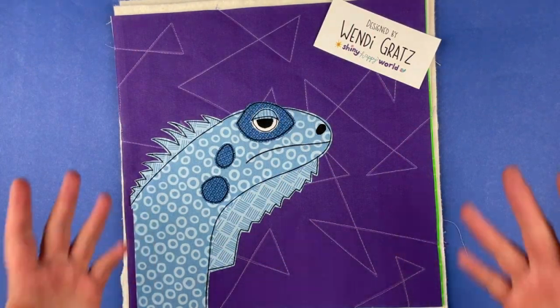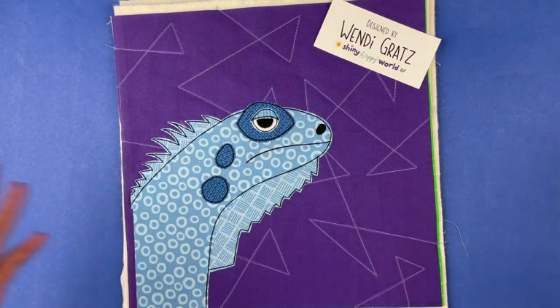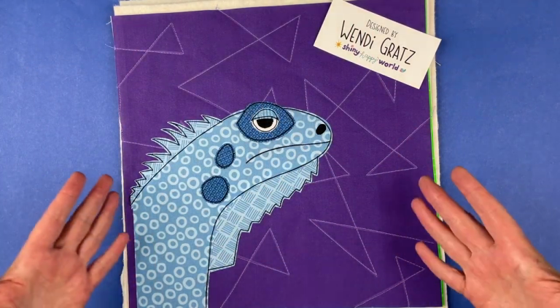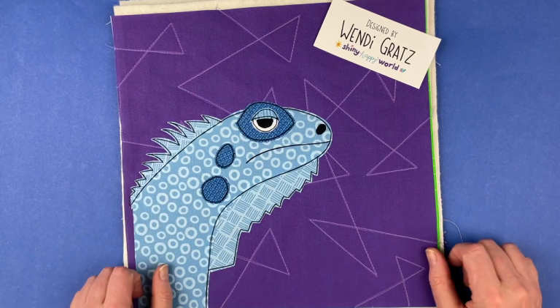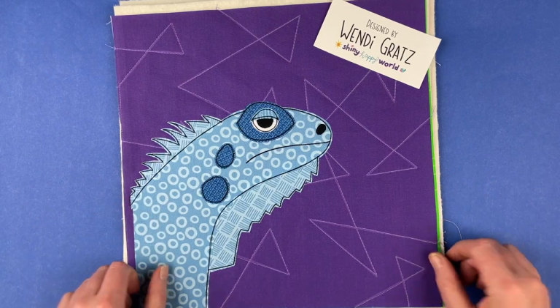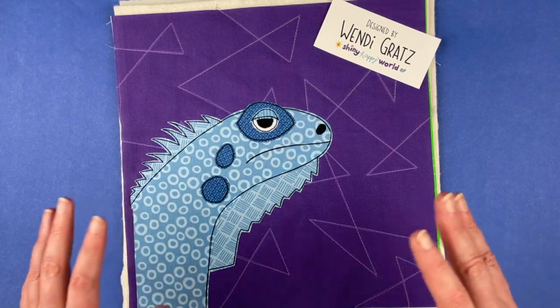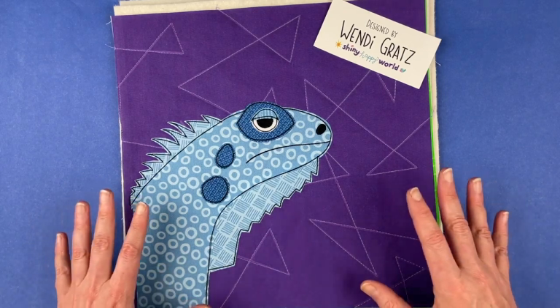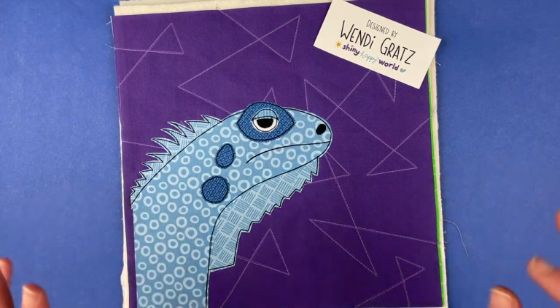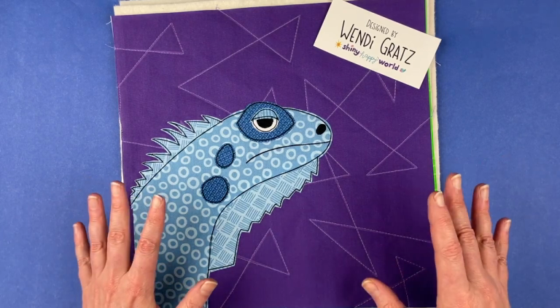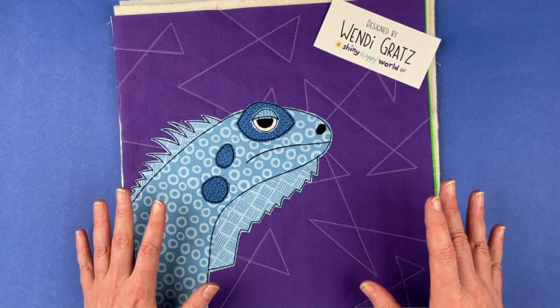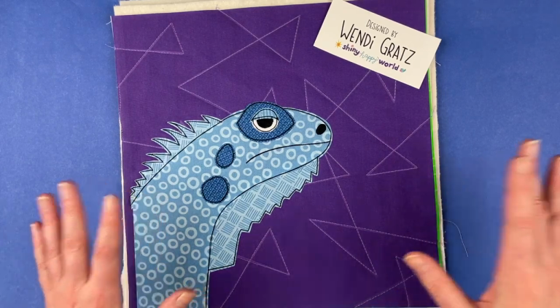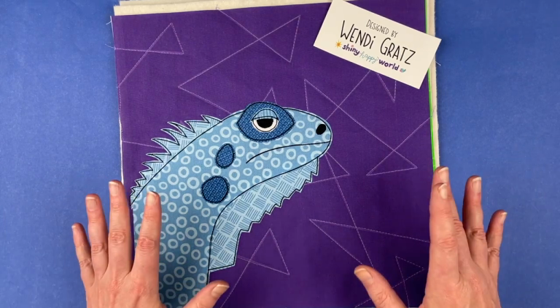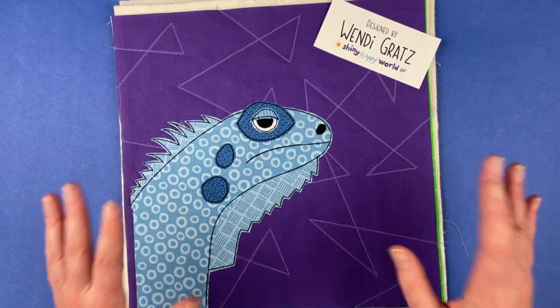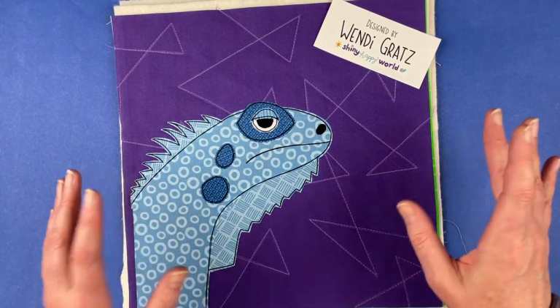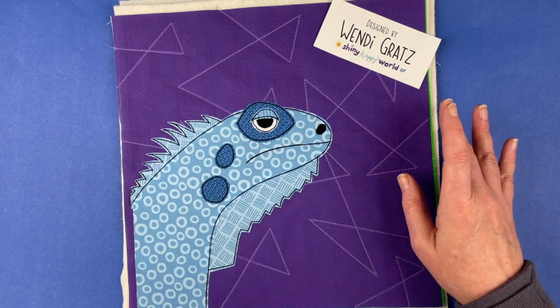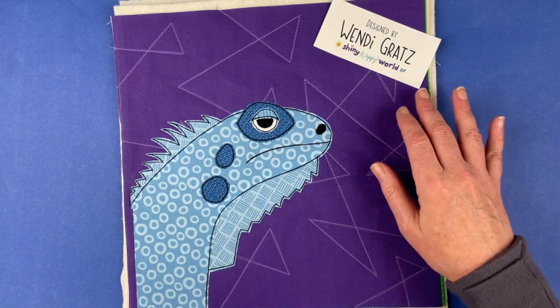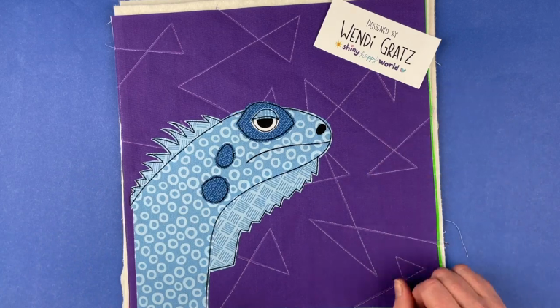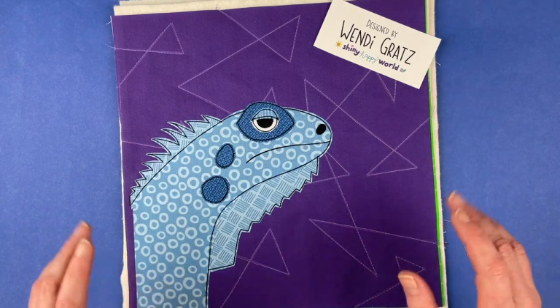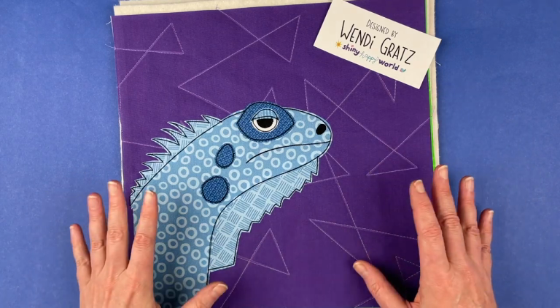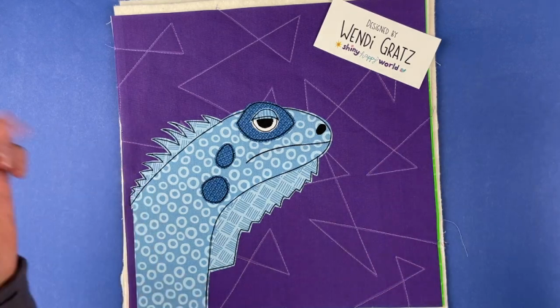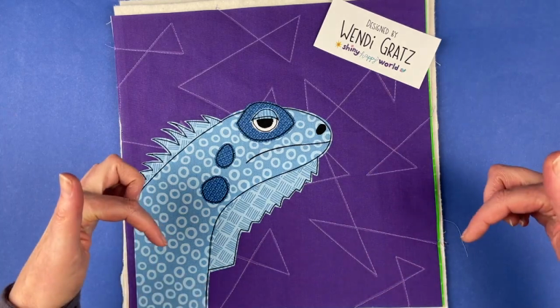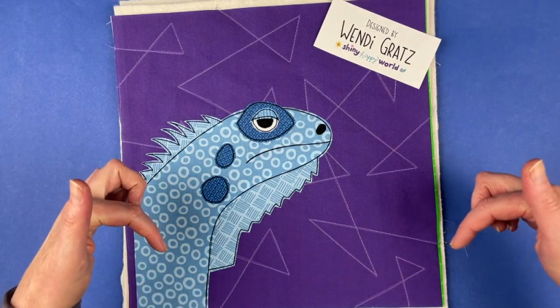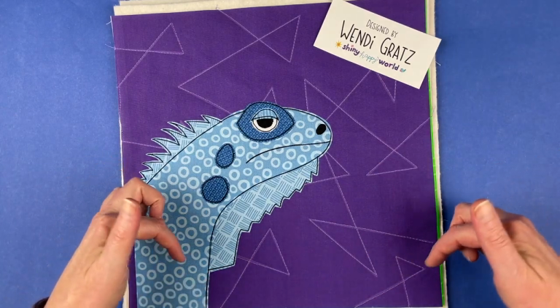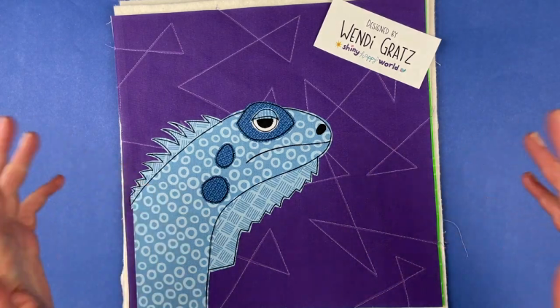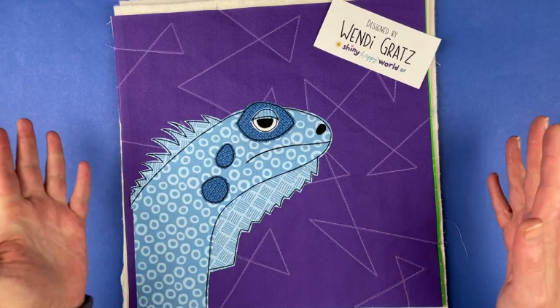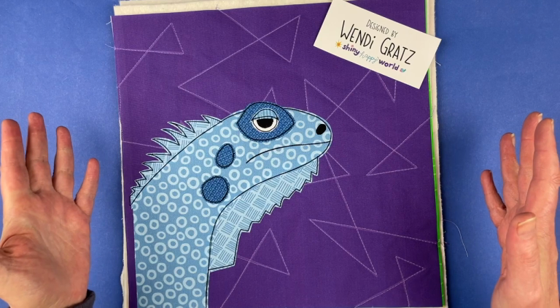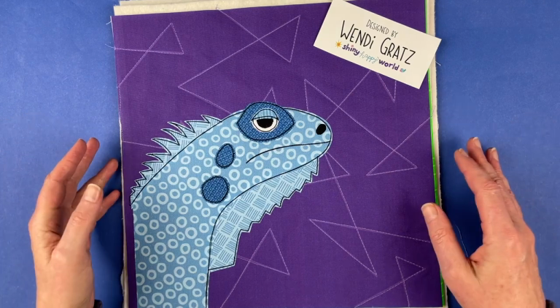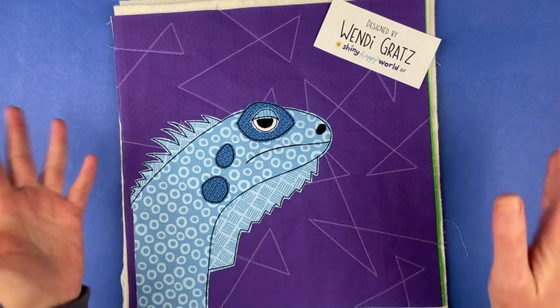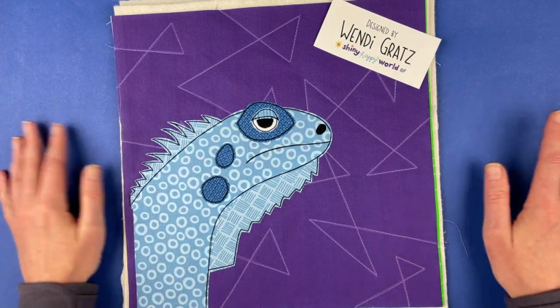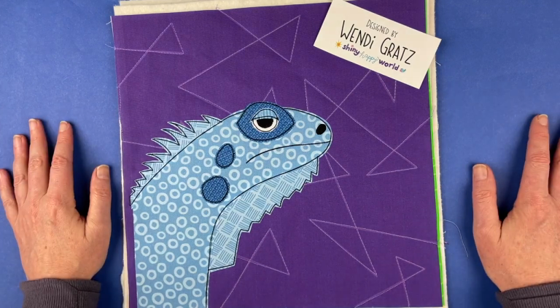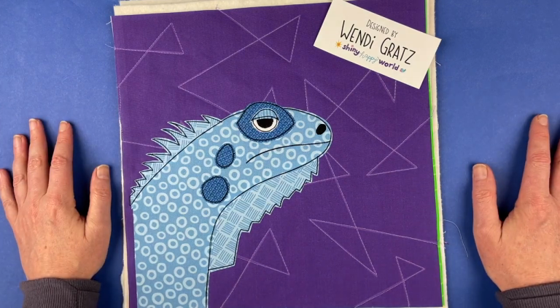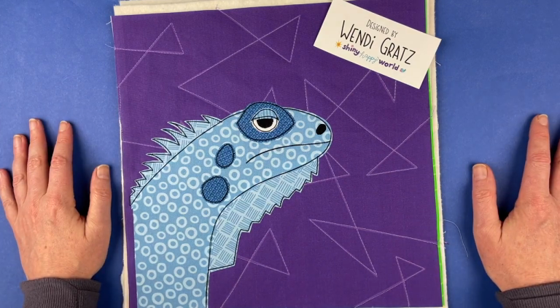So that is how you make this iguana. I hope you have a lot of fun with it. The pattern is available at shinyhappyworld.com — there's a link in the description below. I'm Wendy and I will see you next time. Thank you very much.